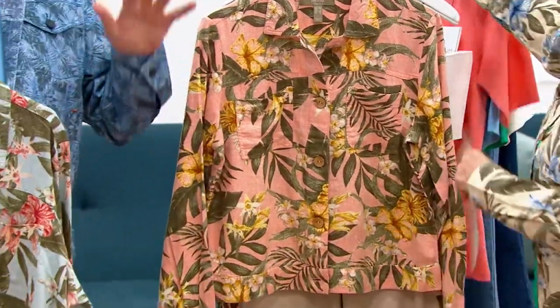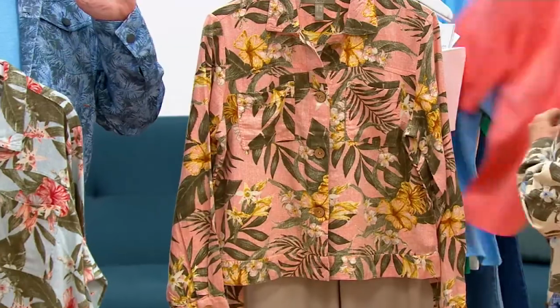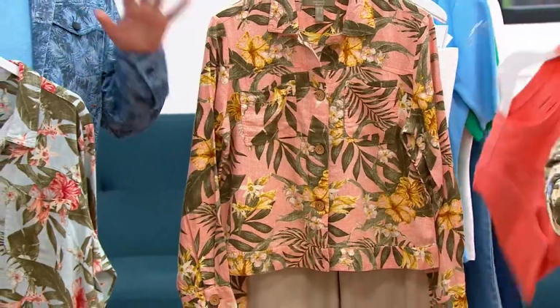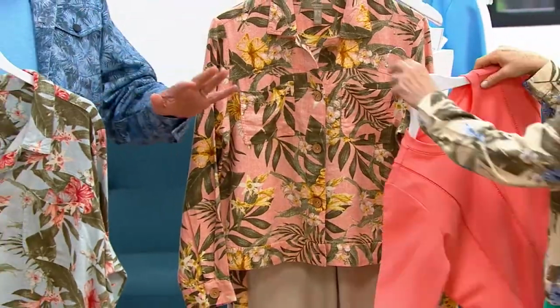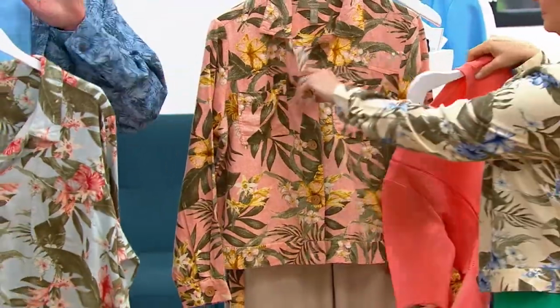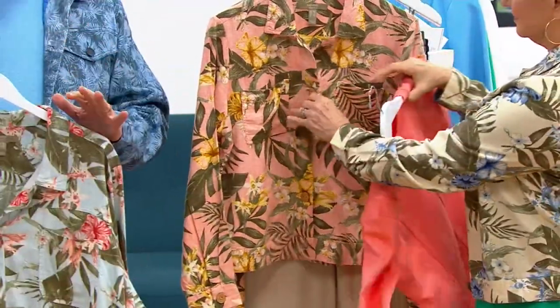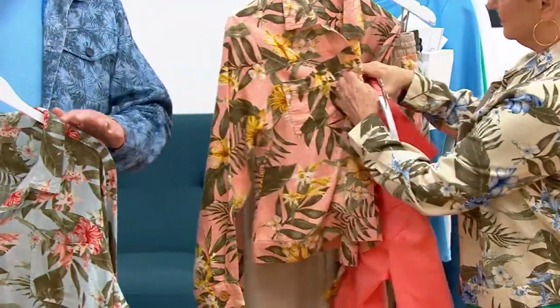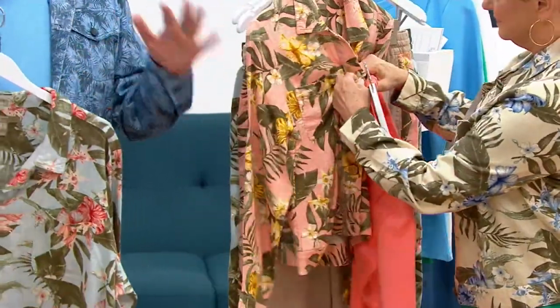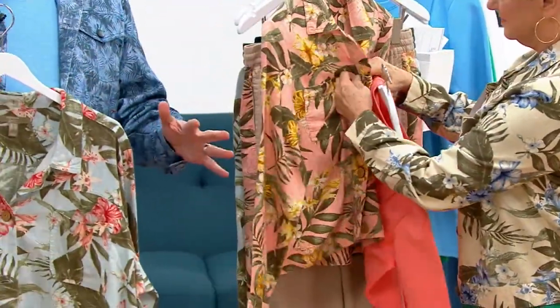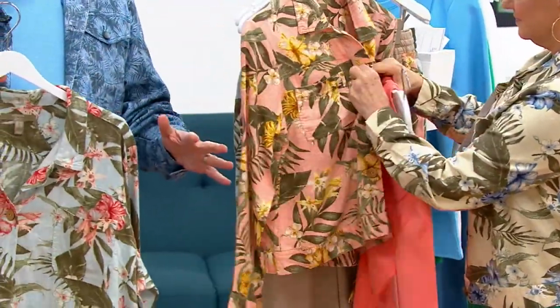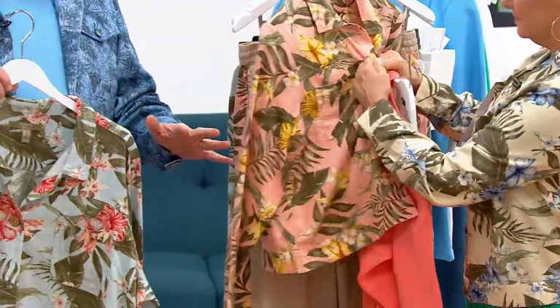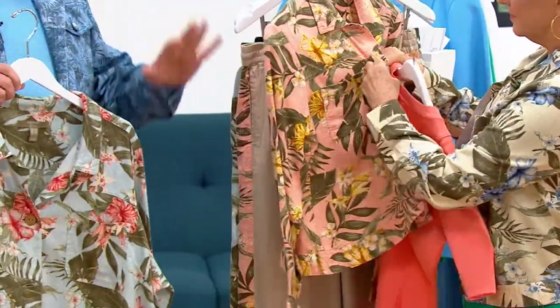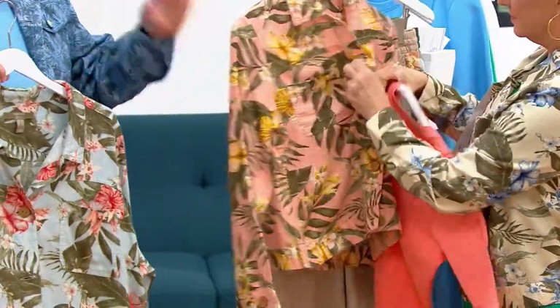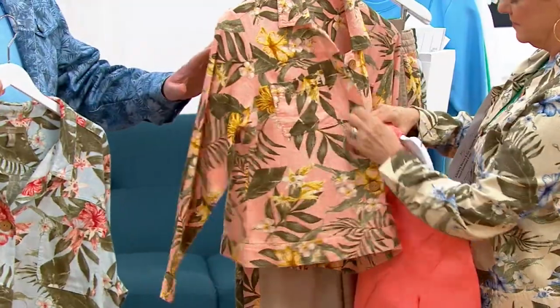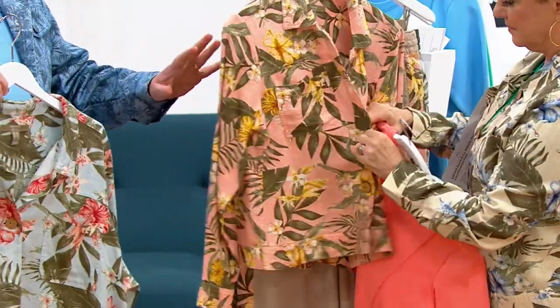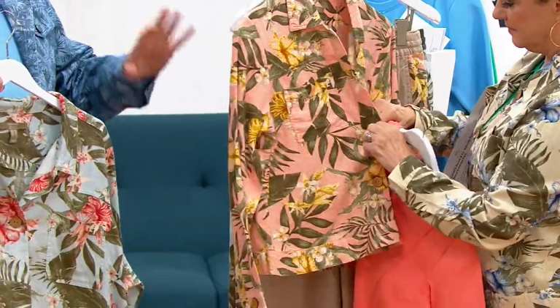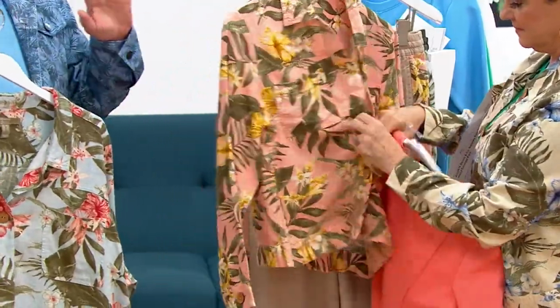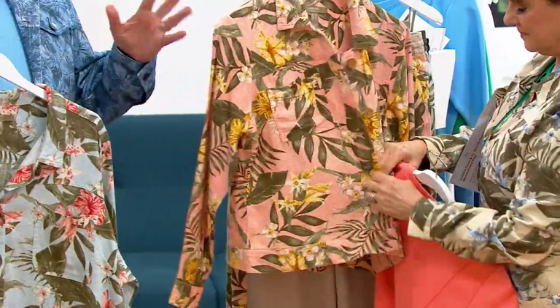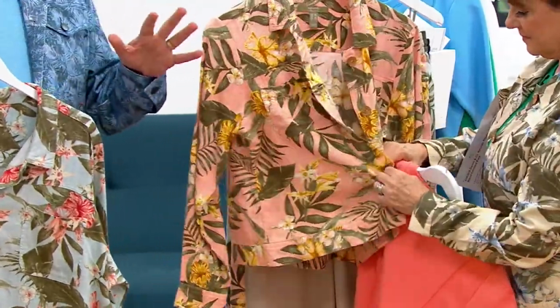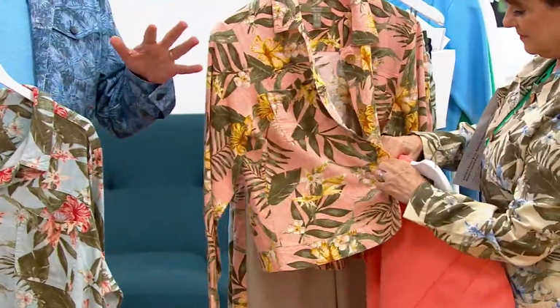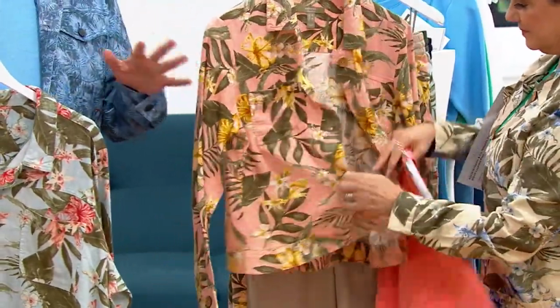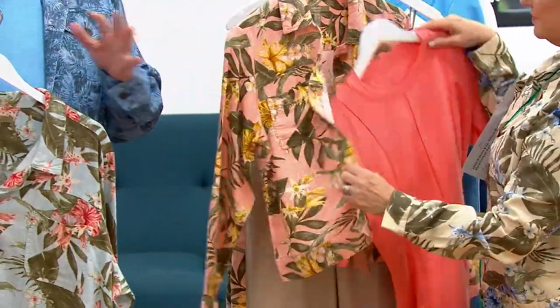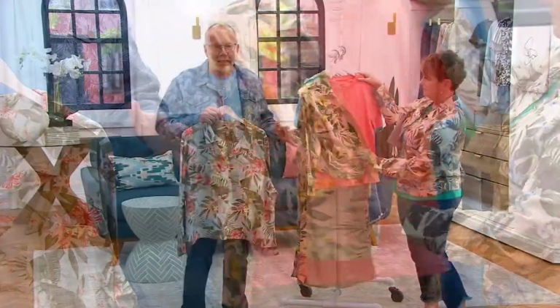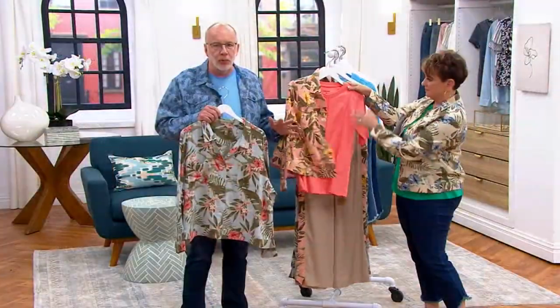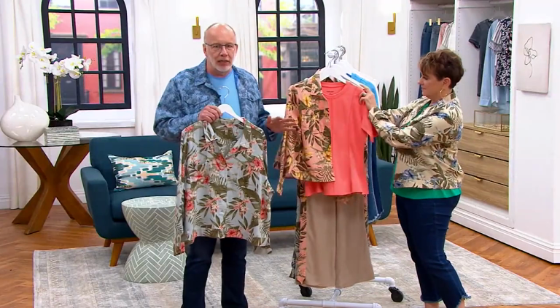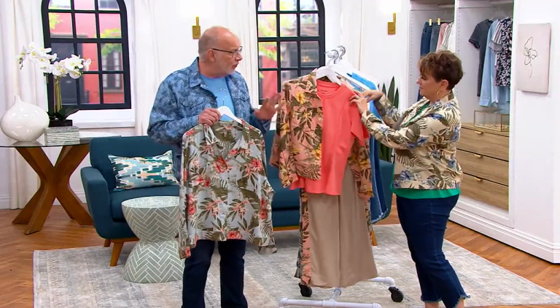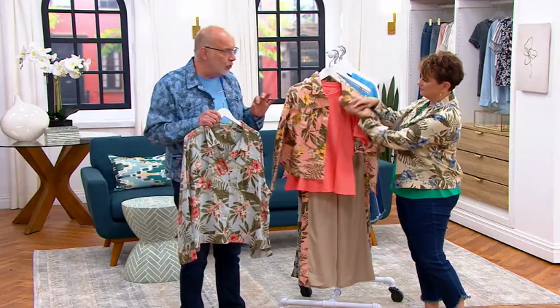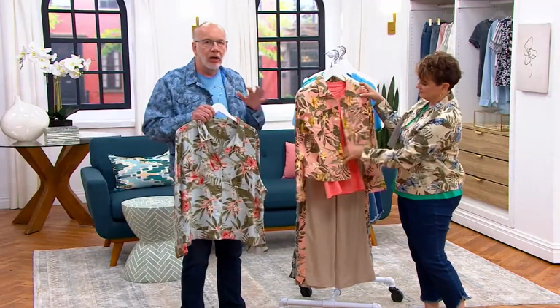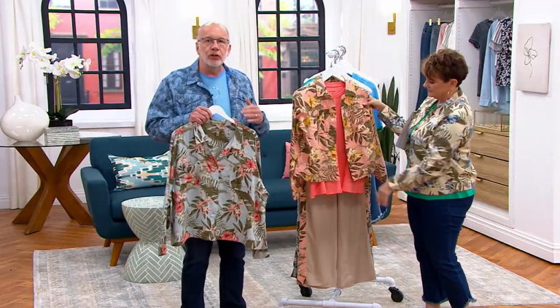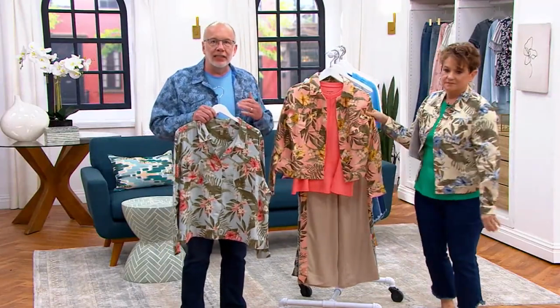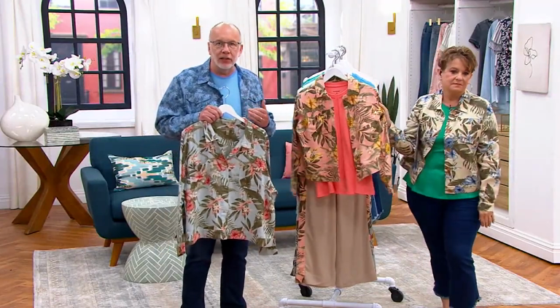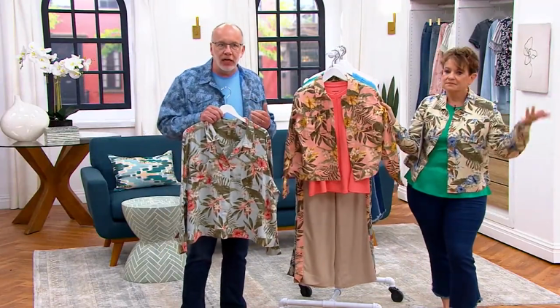Again, wear it. If you got the pant, you want the jacket for sure. Maybe you wear this over a dress, maybe over a t-shirt and capris — or however you like to style yourself.